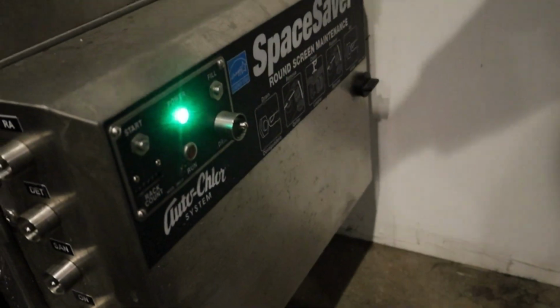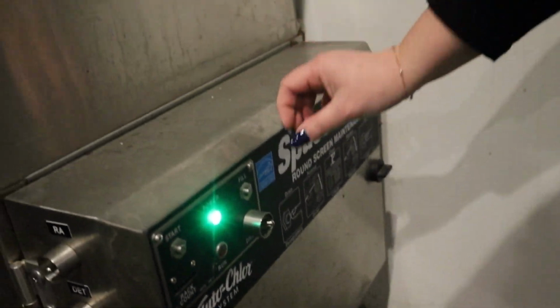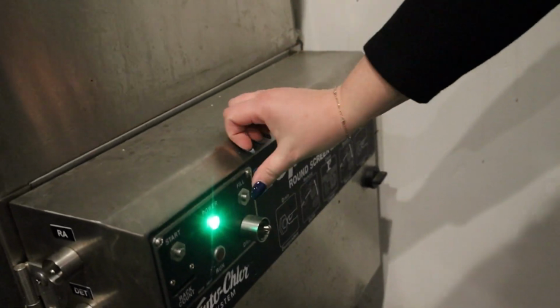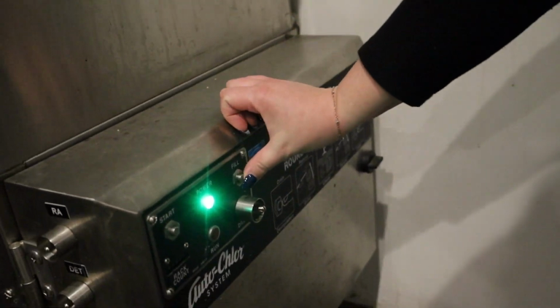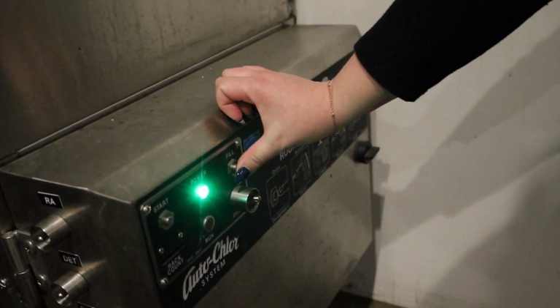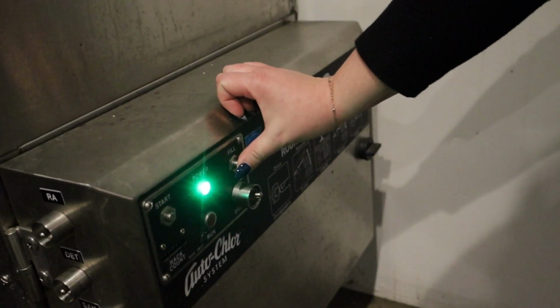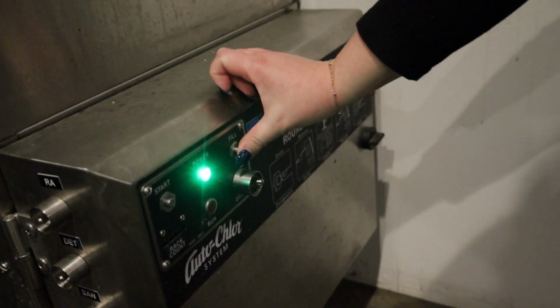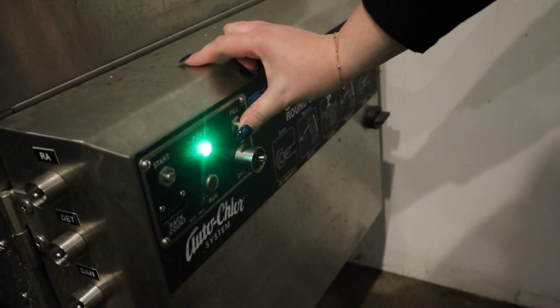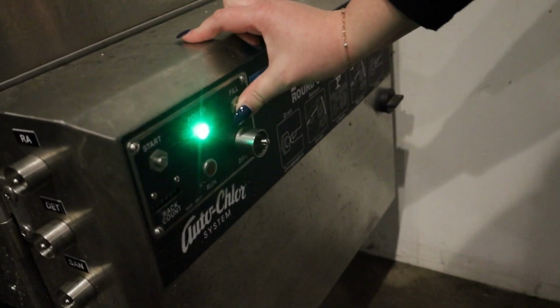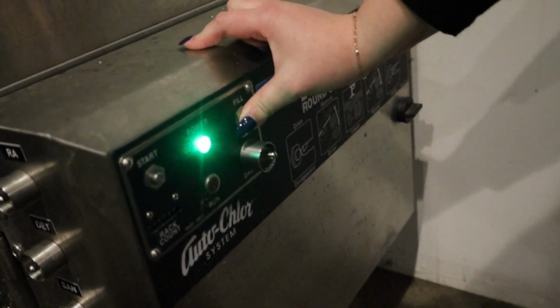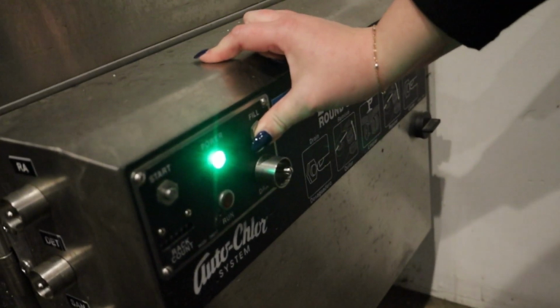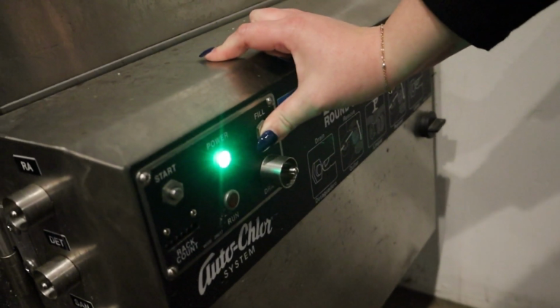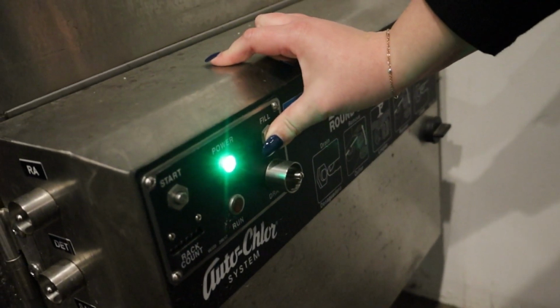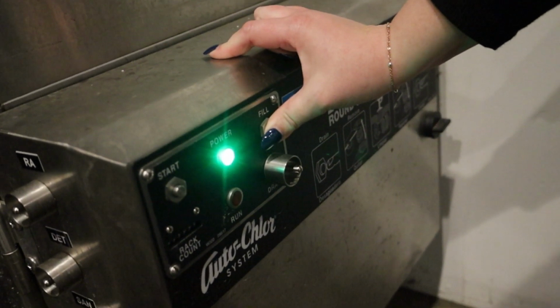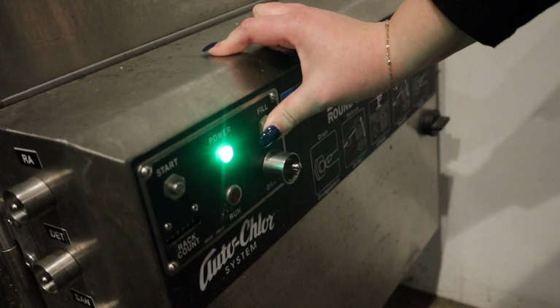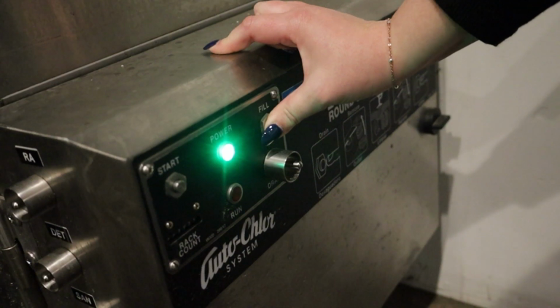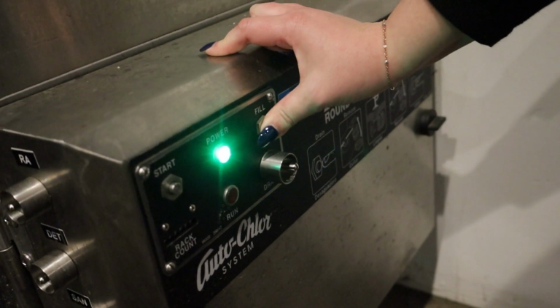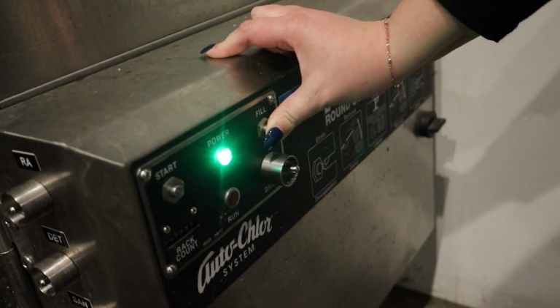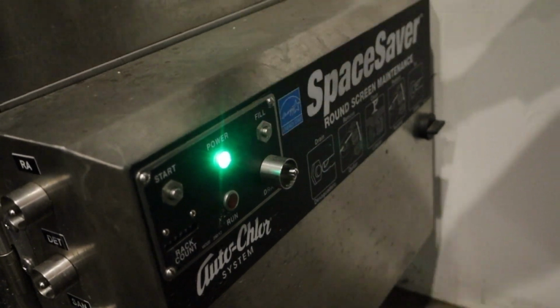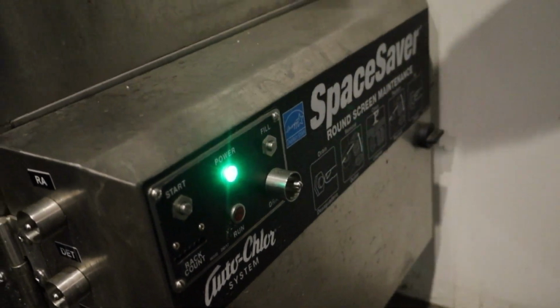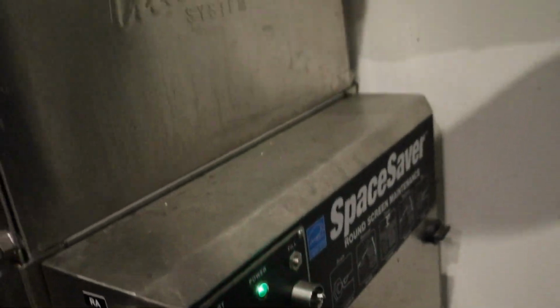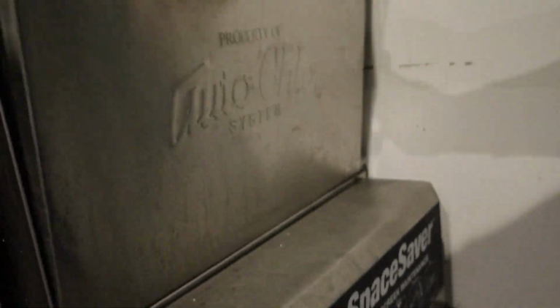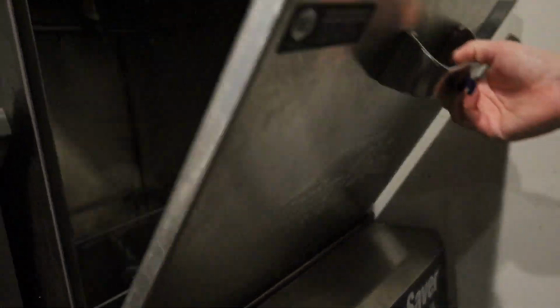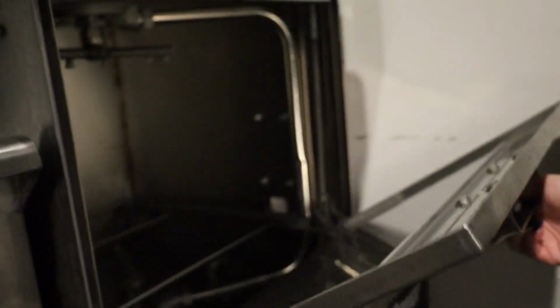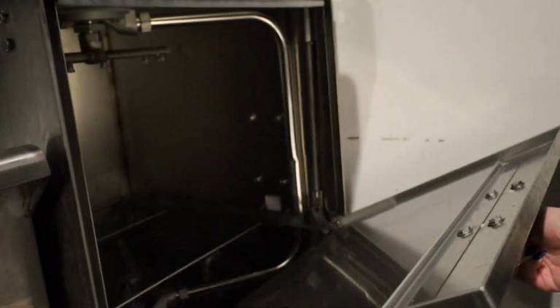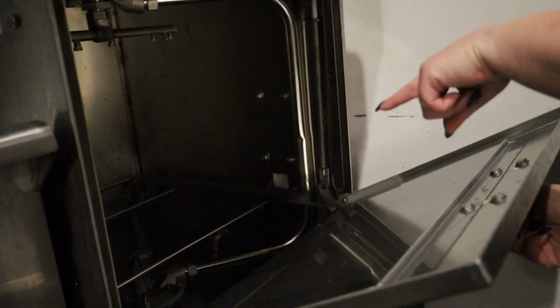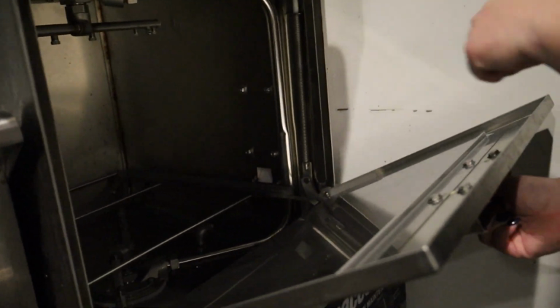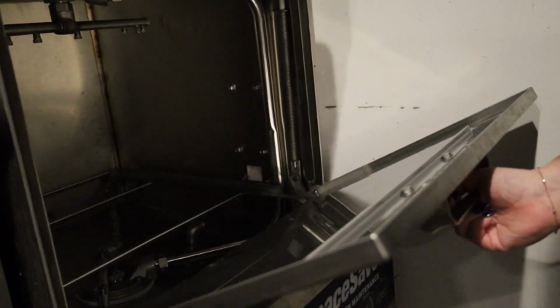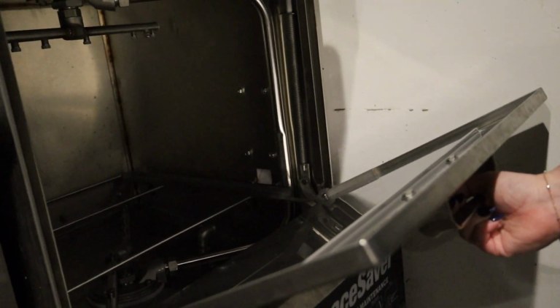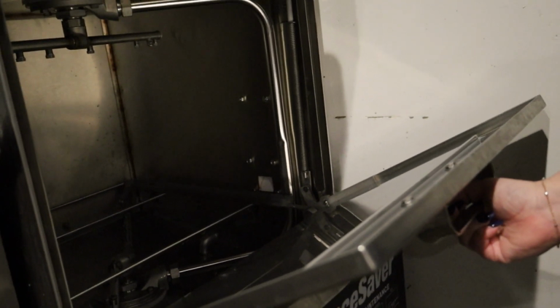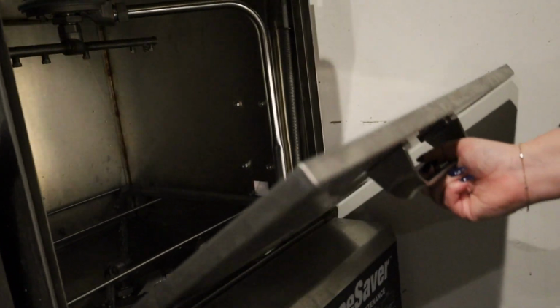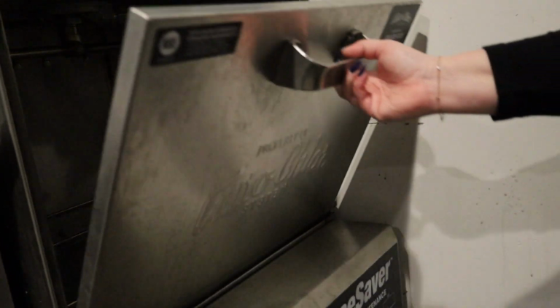And then from there, you're going to hit the fill button and hold it for about two seconds. You'll see inside that it has started to fill with water here, so it's ready to go.